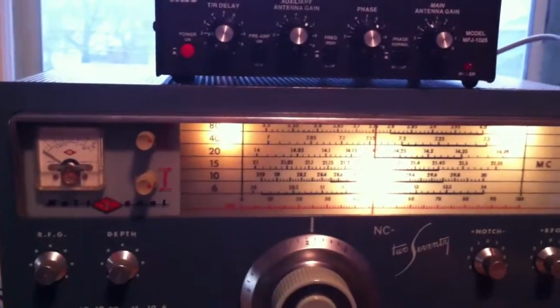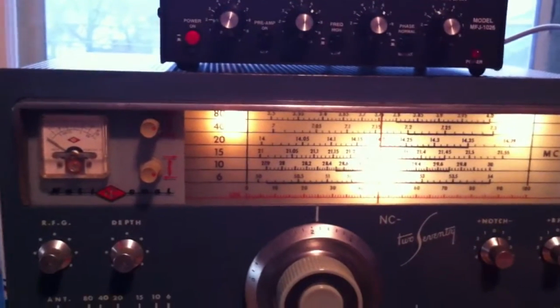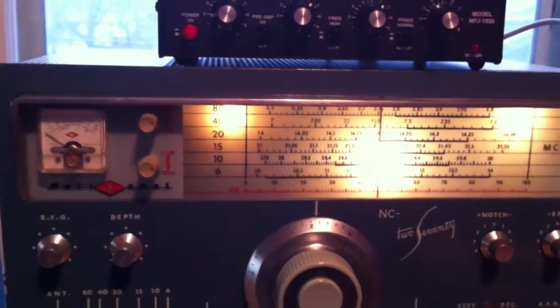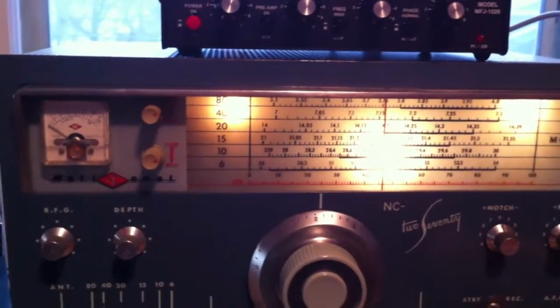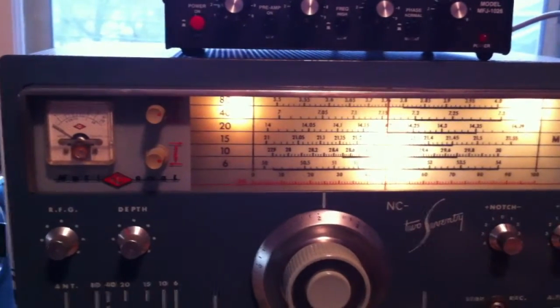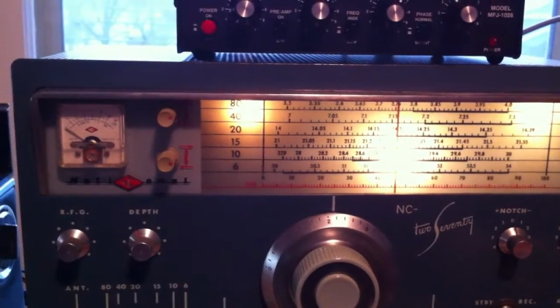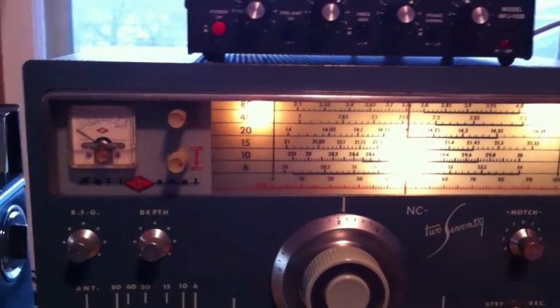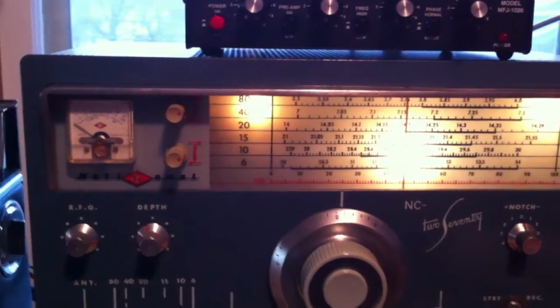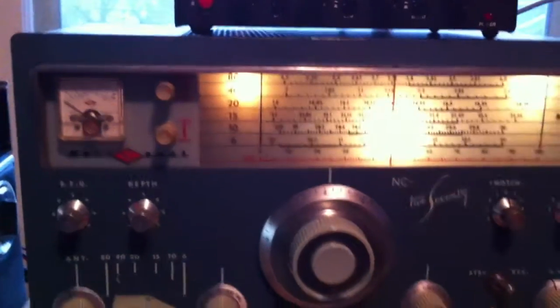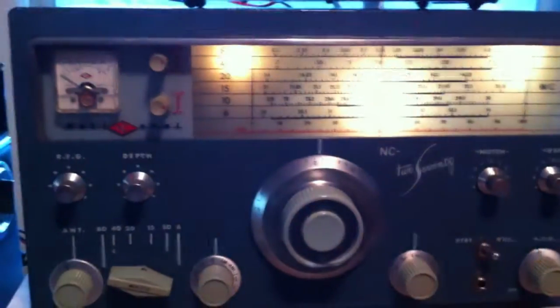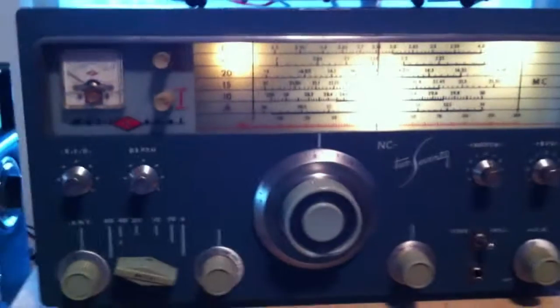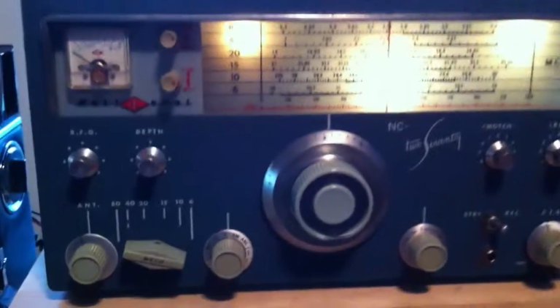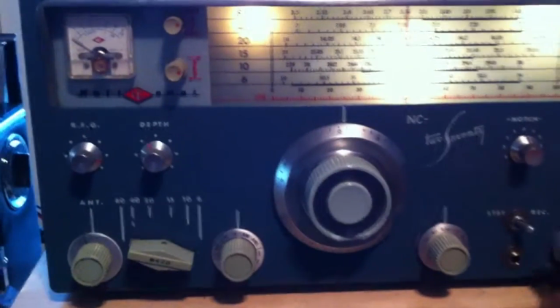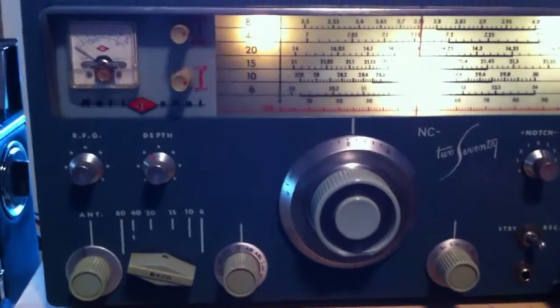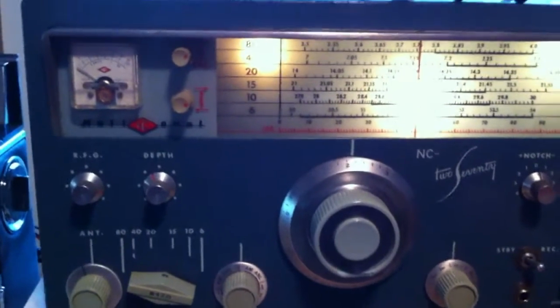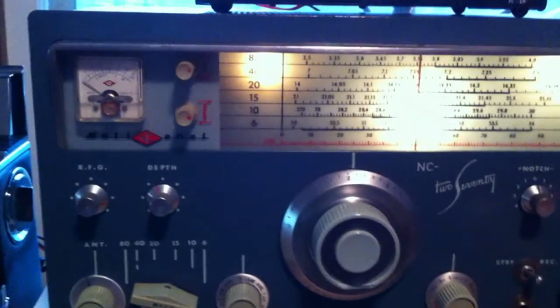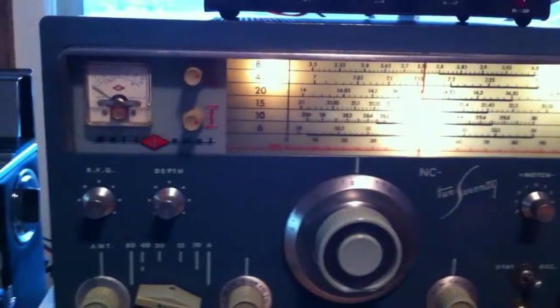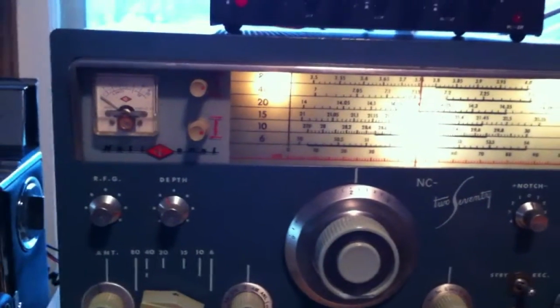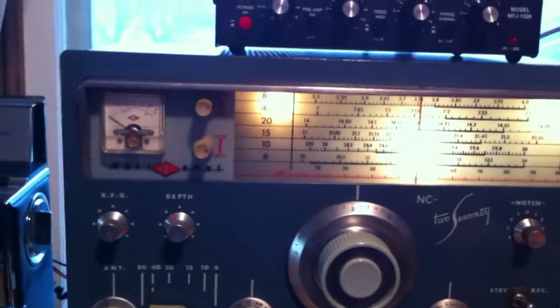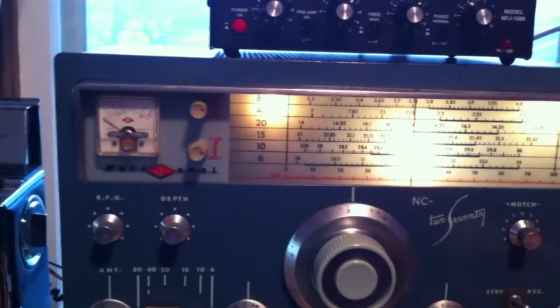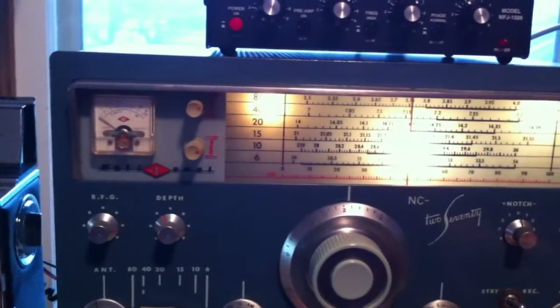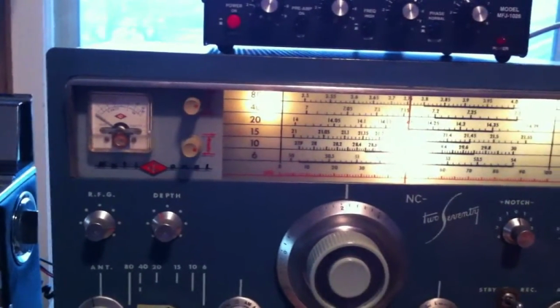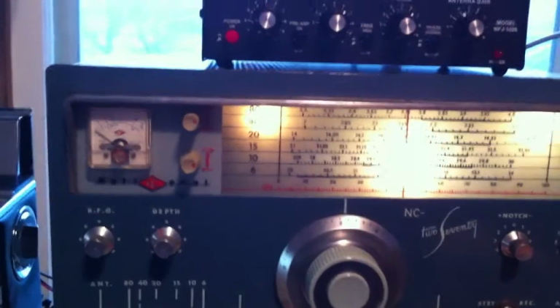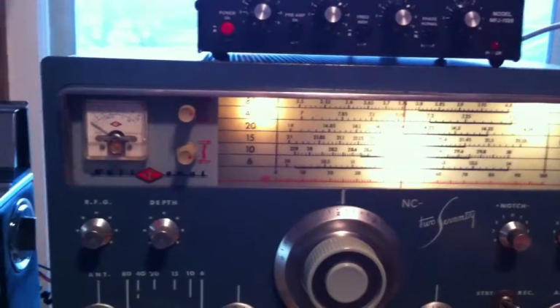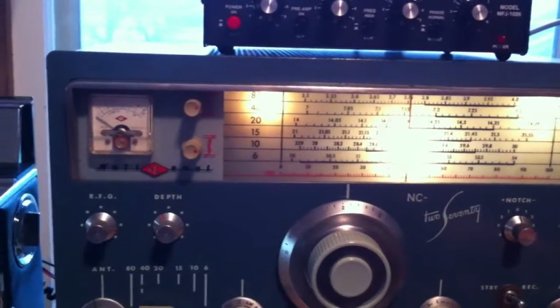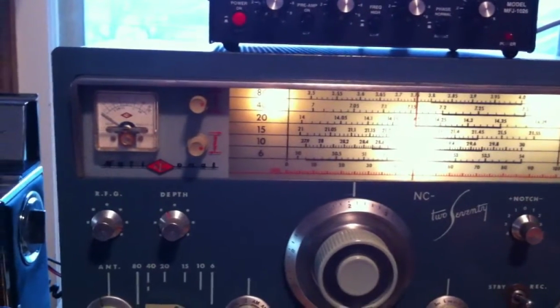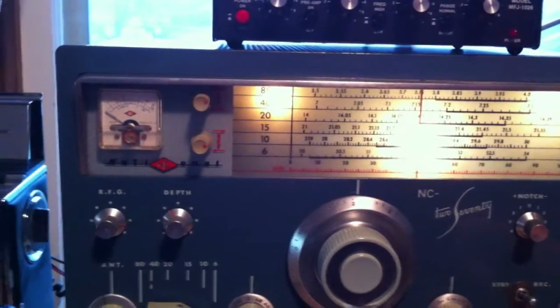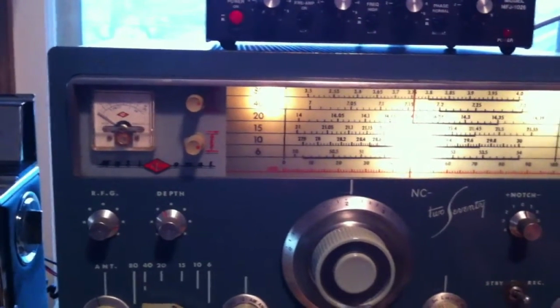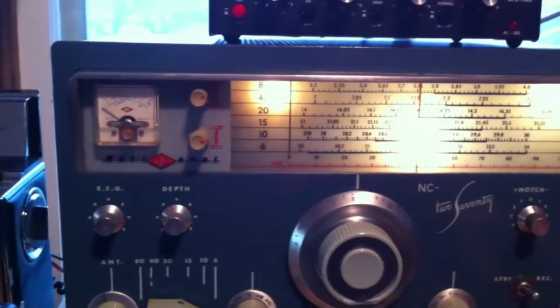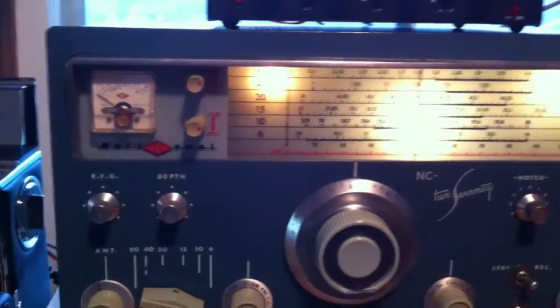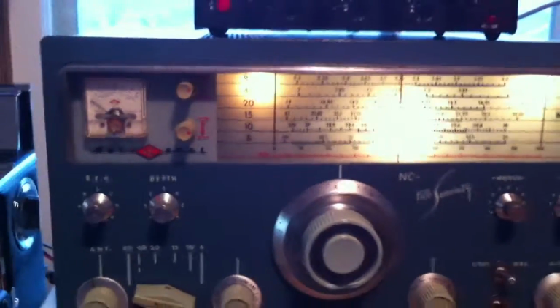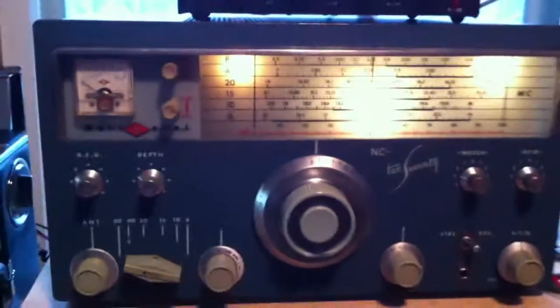So here it is without the enhancer in line. I'm listening to ONTARS on 3755. You really can't hear much of anything.